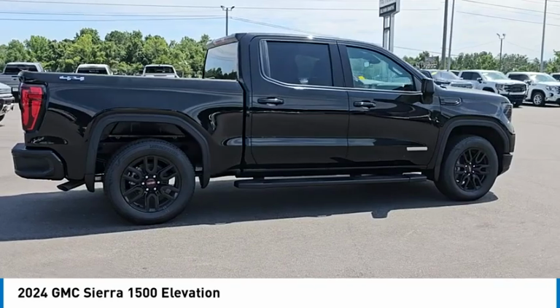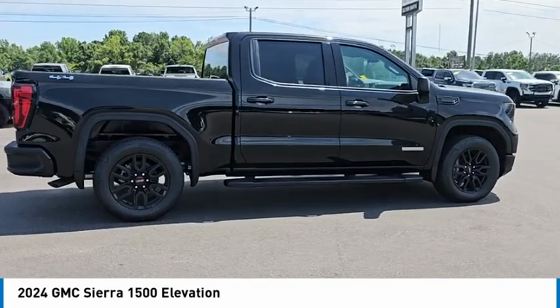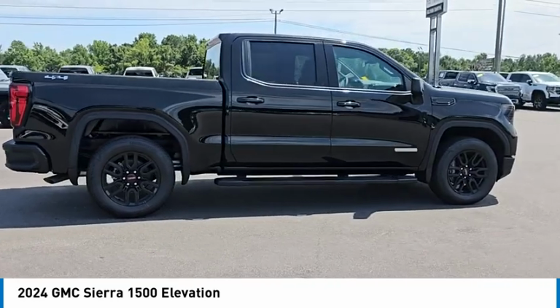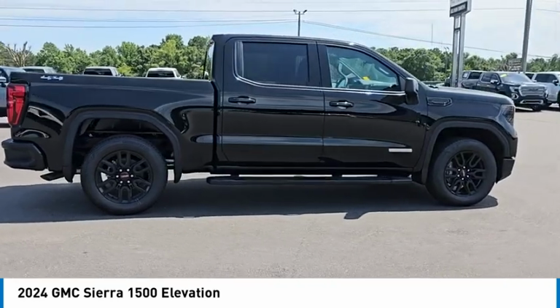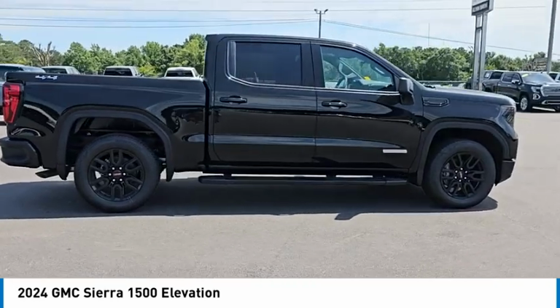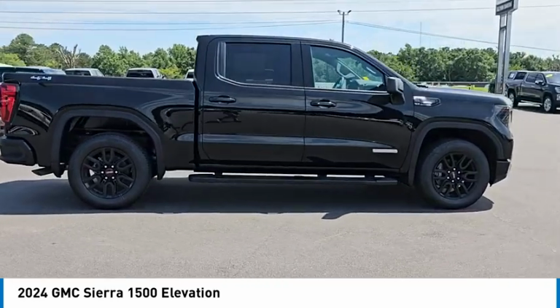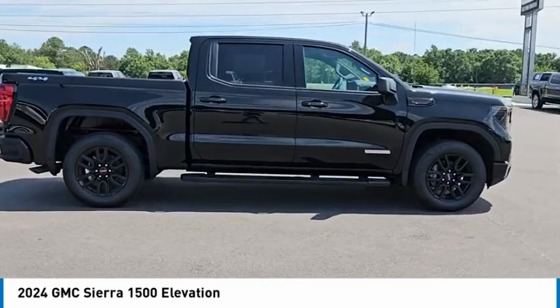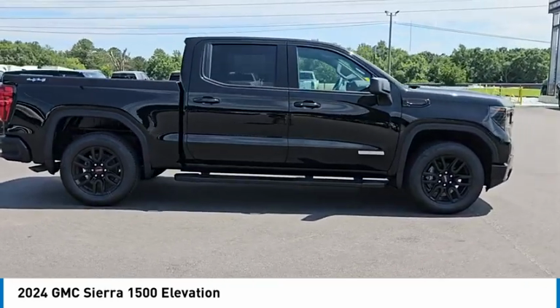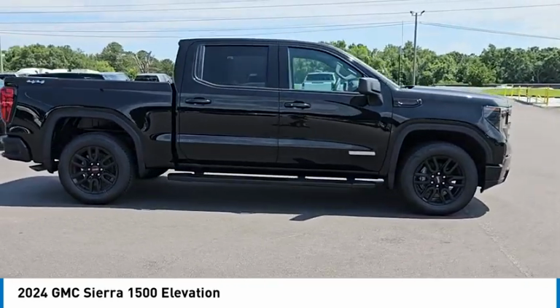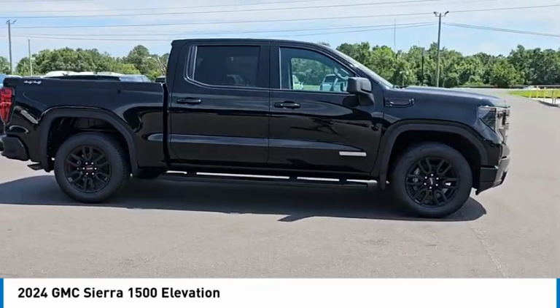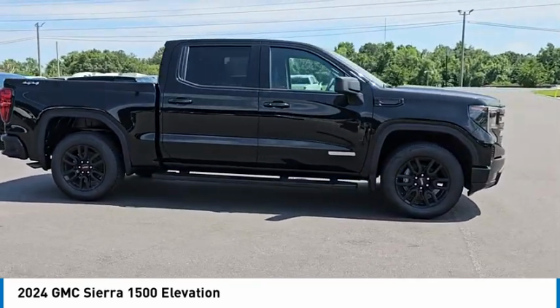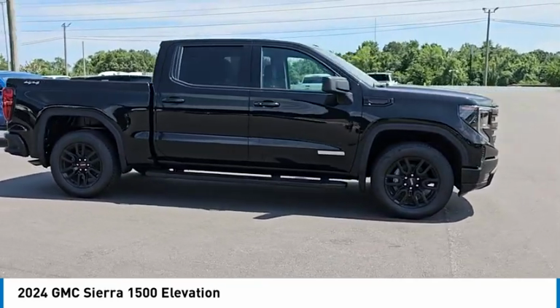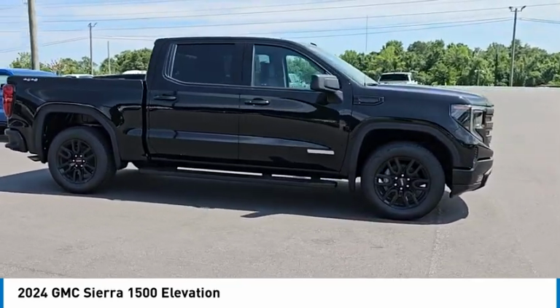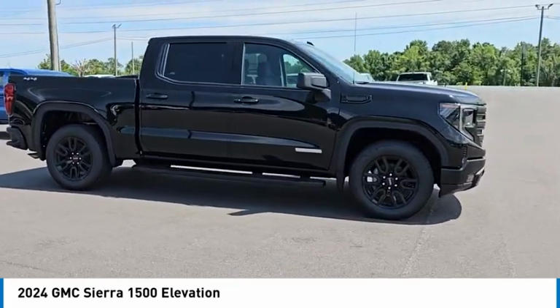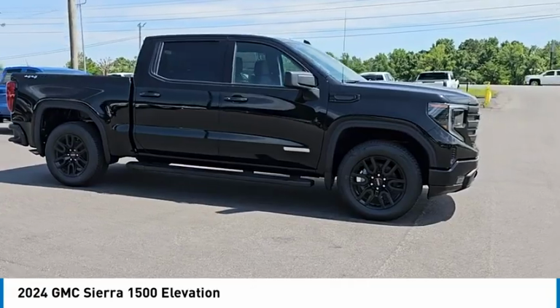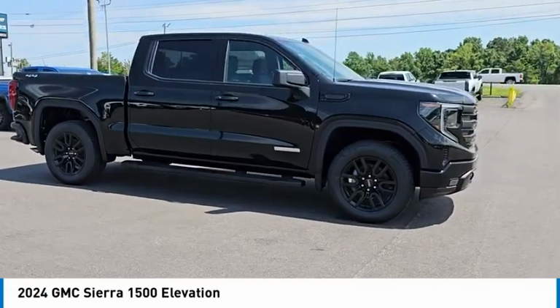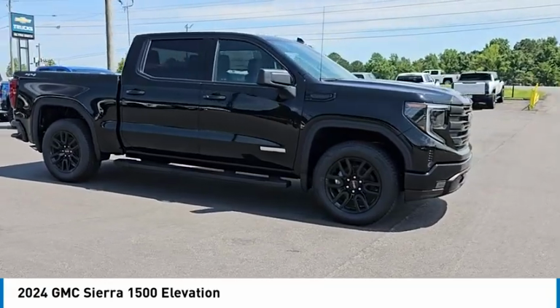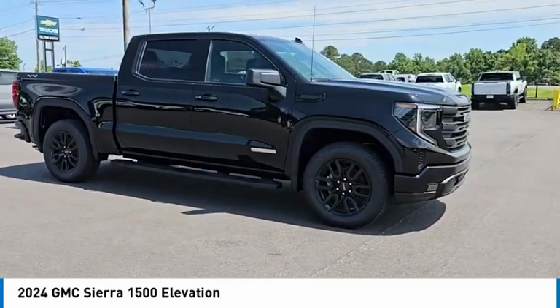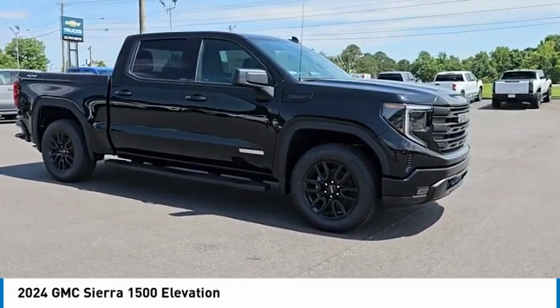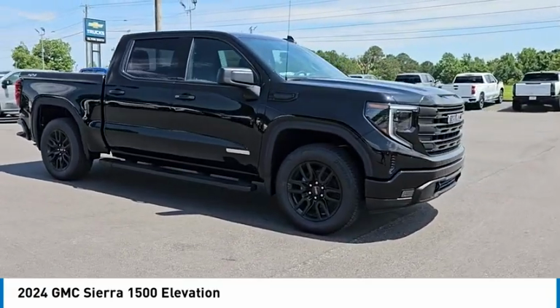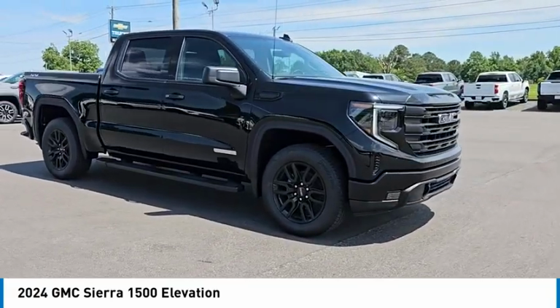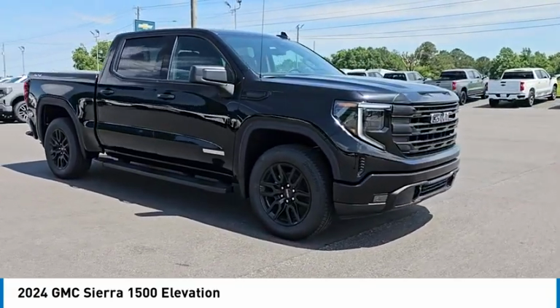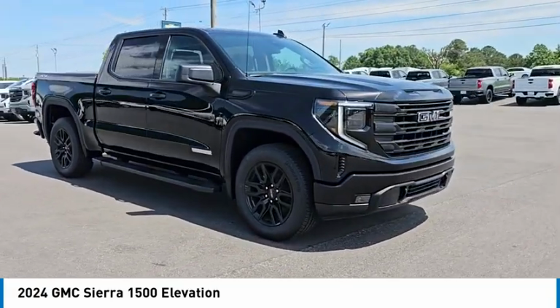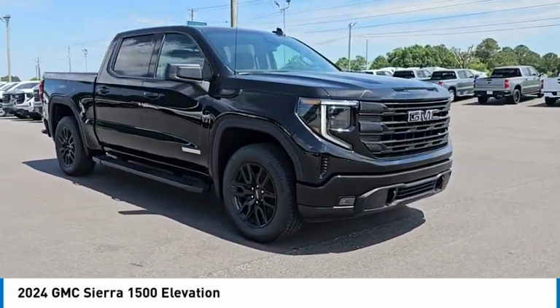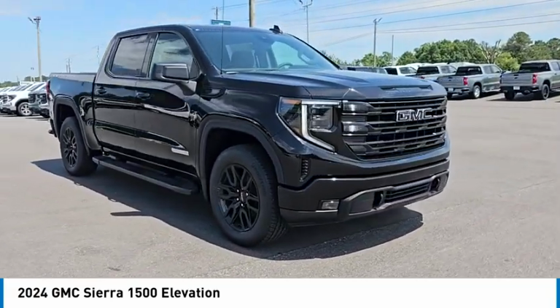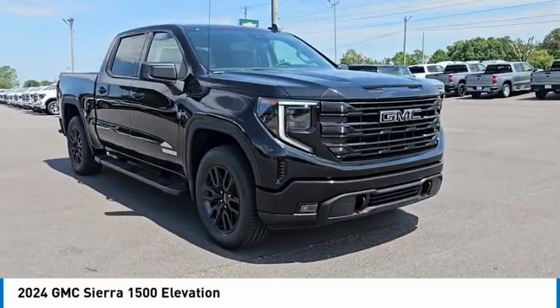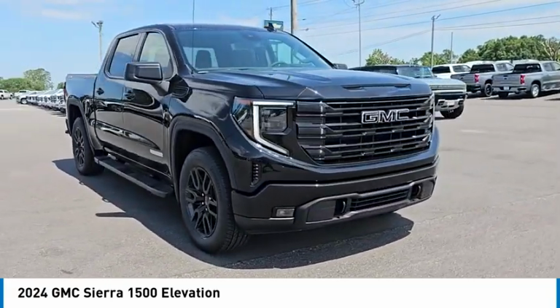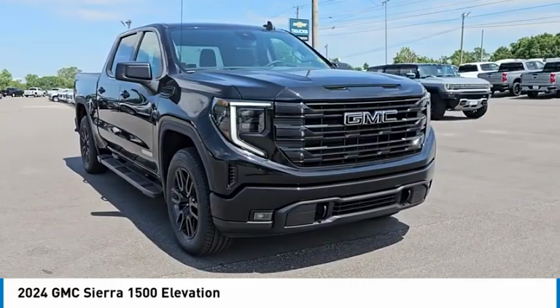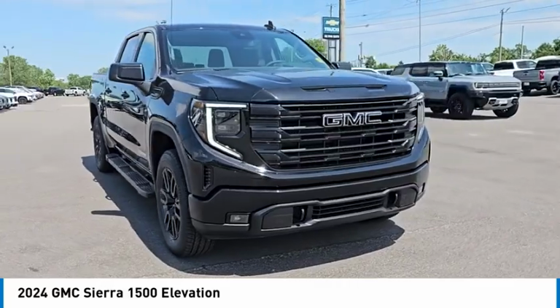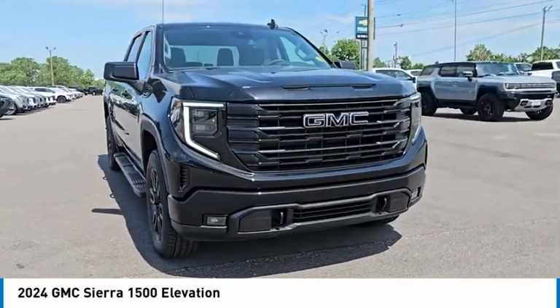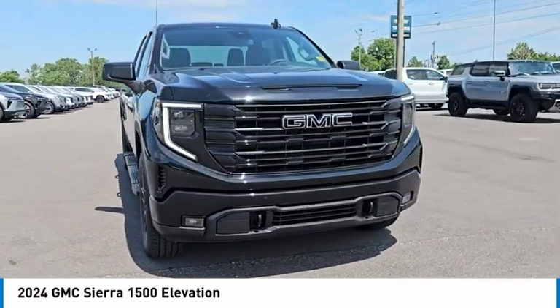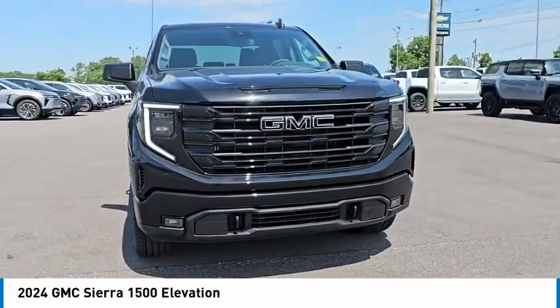Four-wheel drive, turbocharged, tow hitch, heated mirrors, aluminum wheels, remote engine start, stability control, tire pressure monitor, daytime running lights, LED headlights.